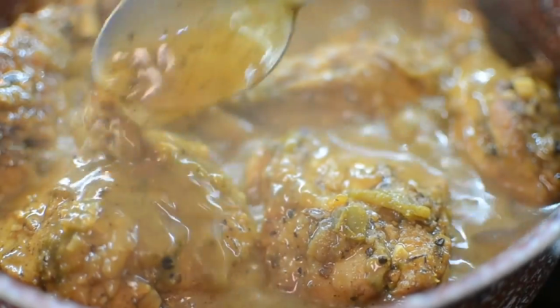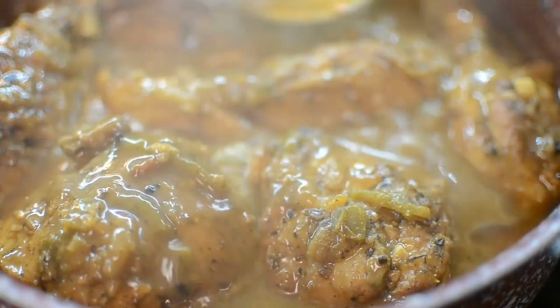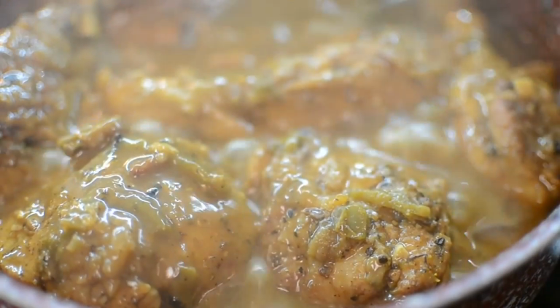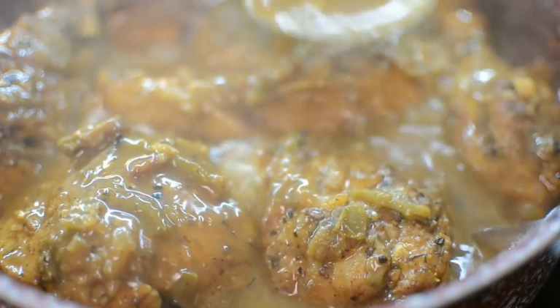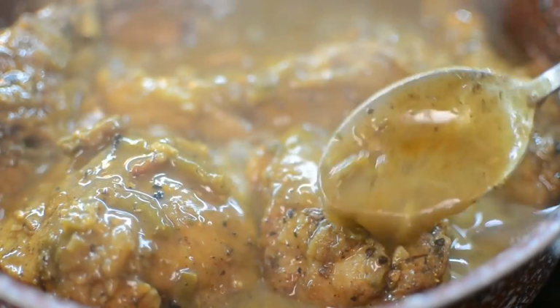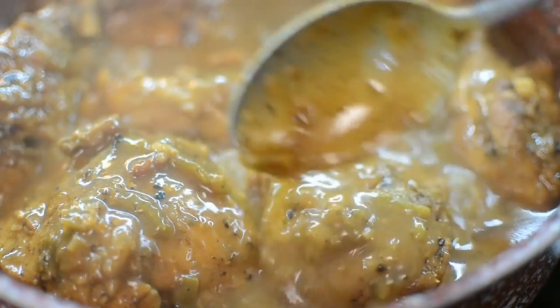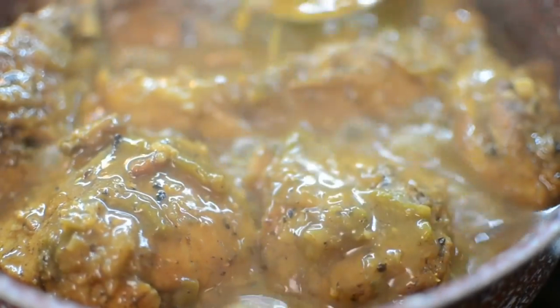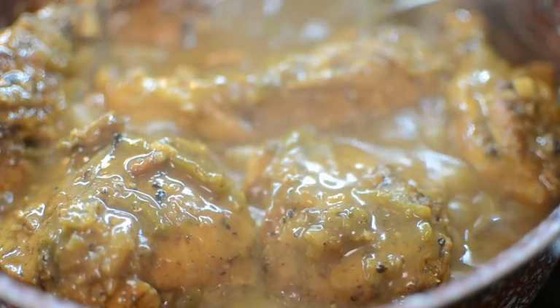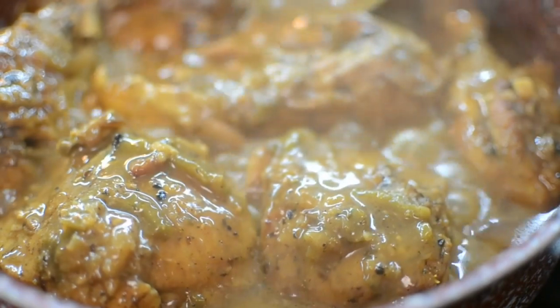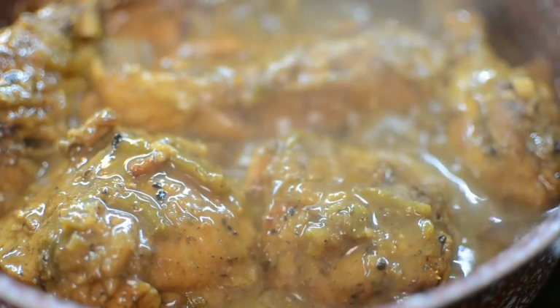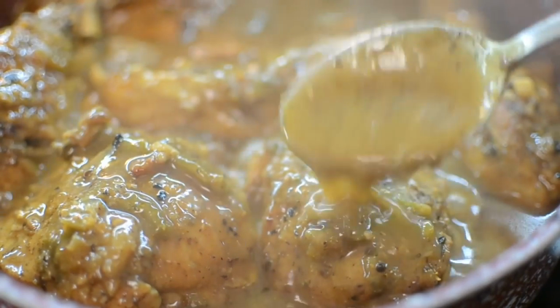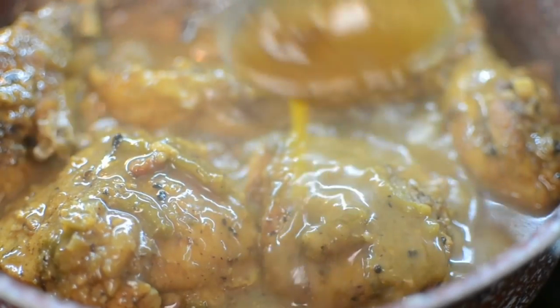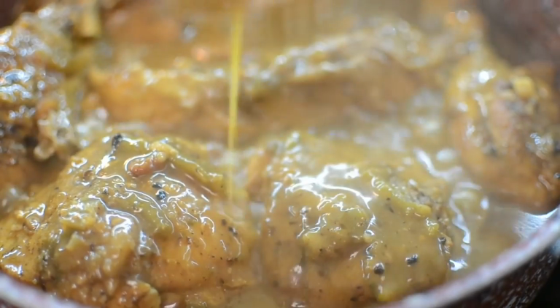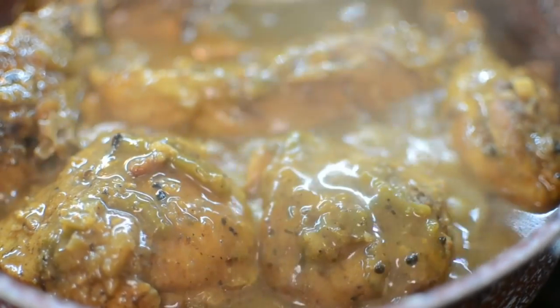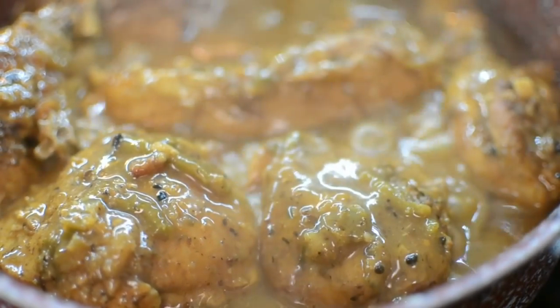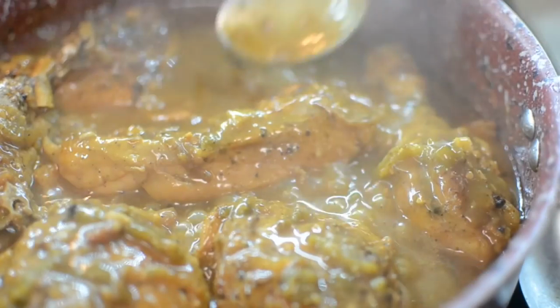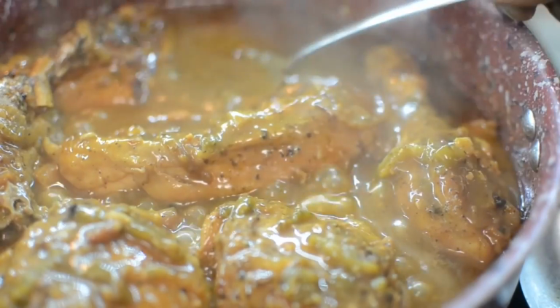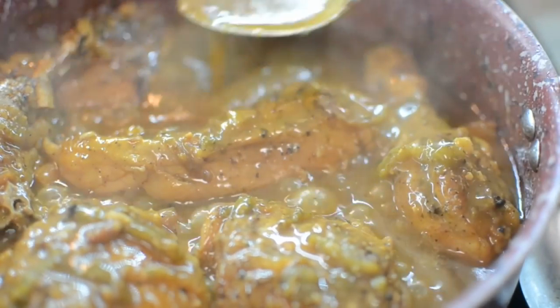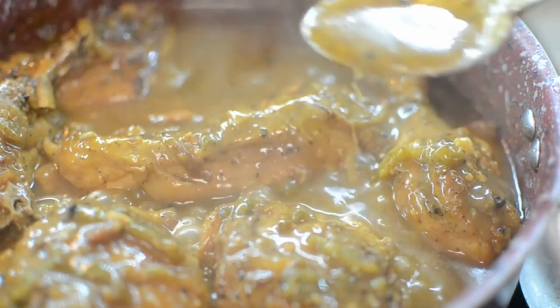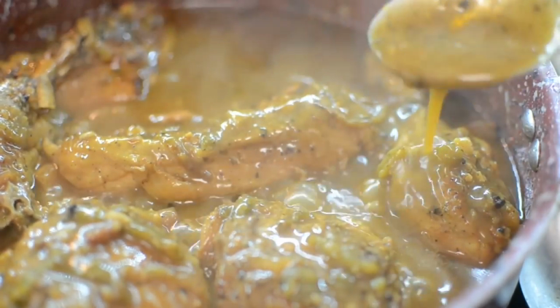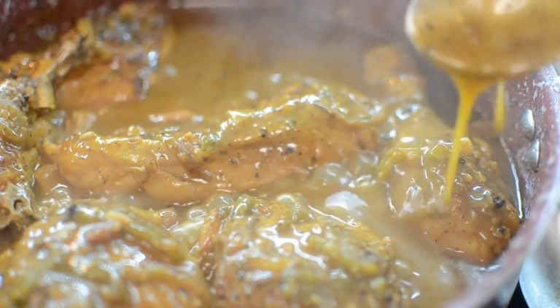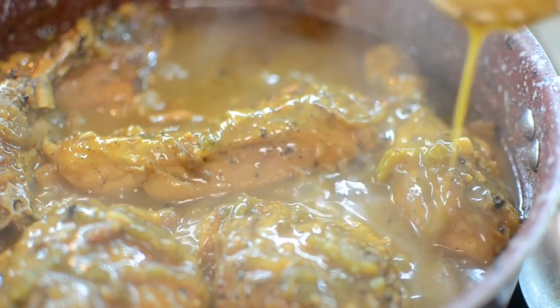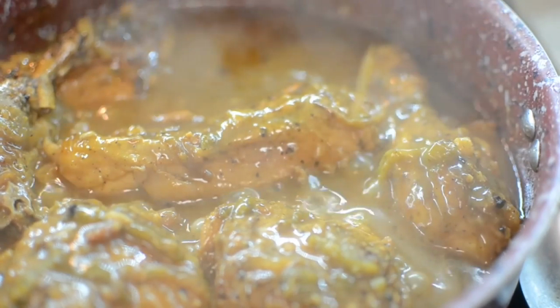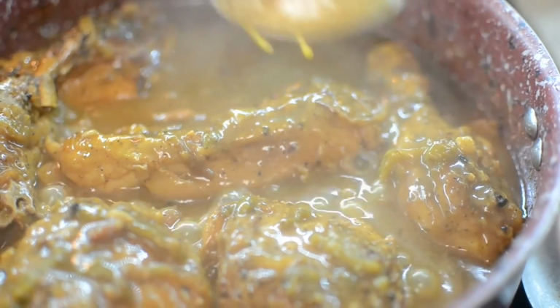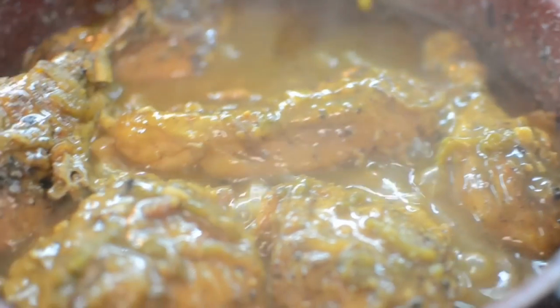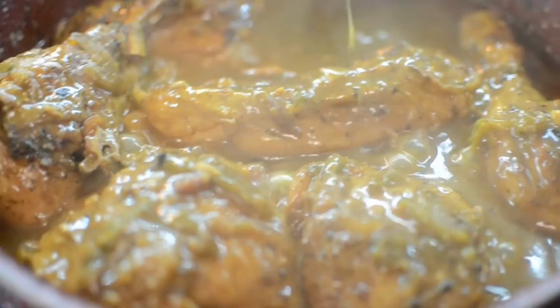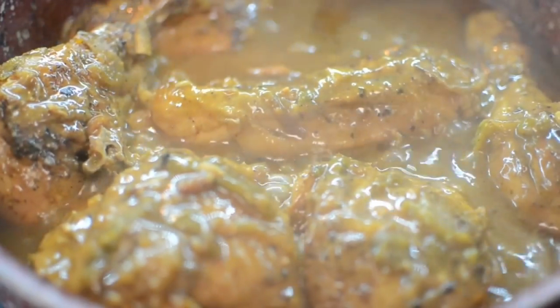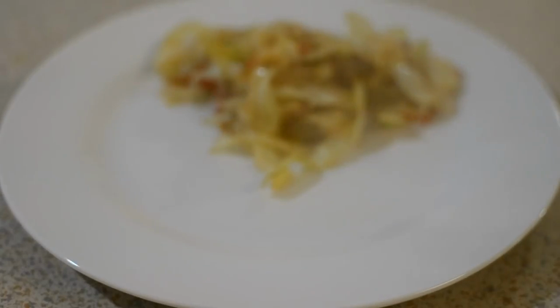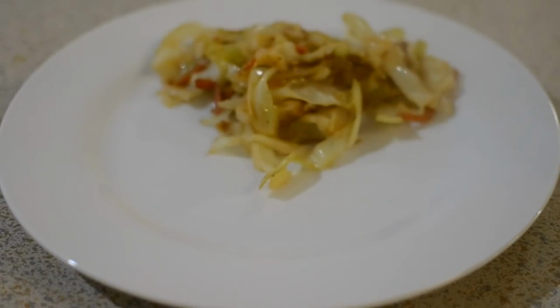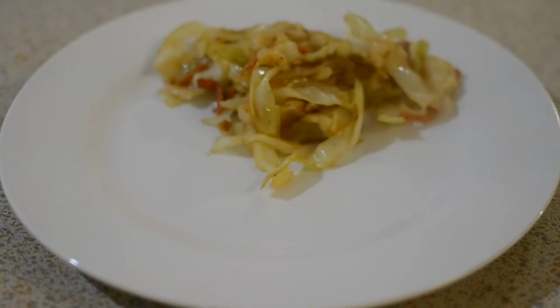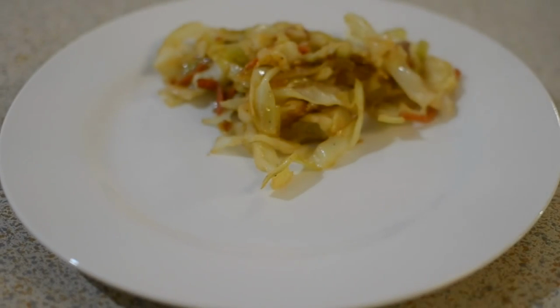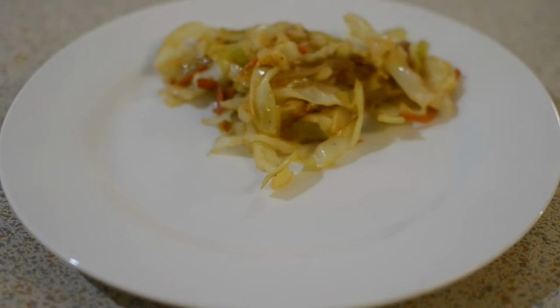Perfect smothered chicken every single time. The gravy is nice and thick, the chicken is nice and tender. I cooked this for about 40 minutes on medium heat at number five and it turned out so, so good.